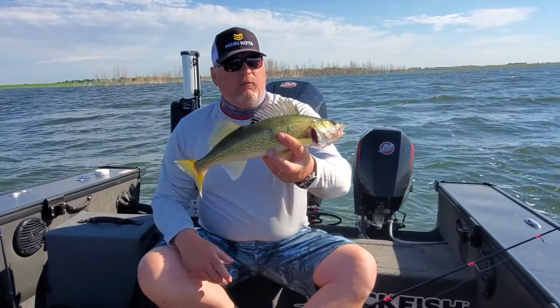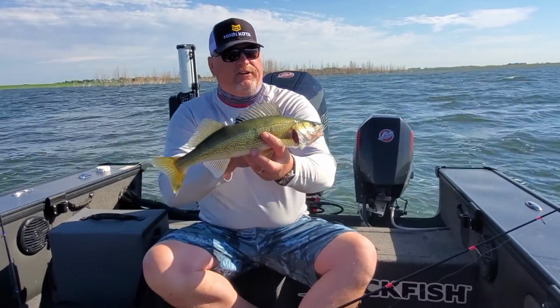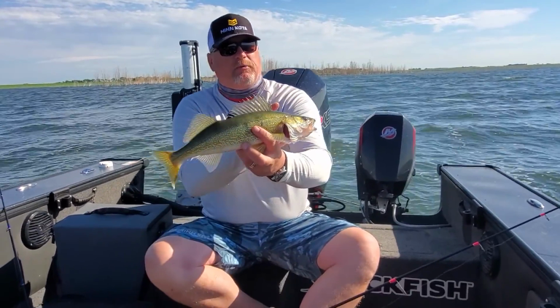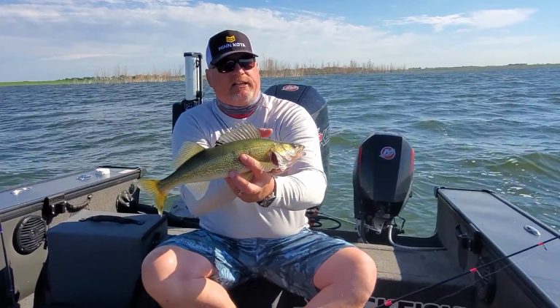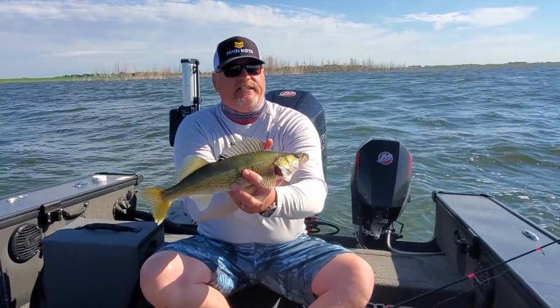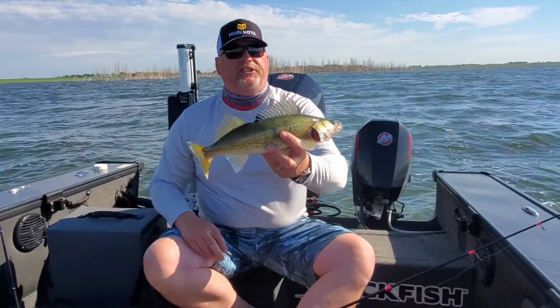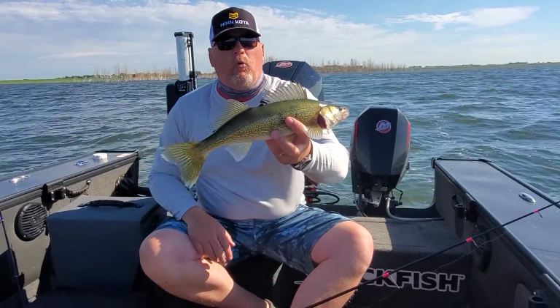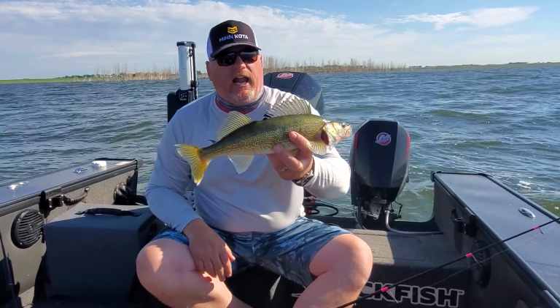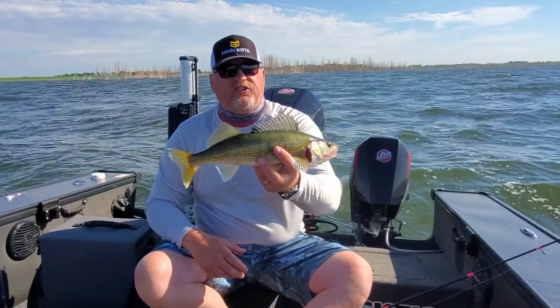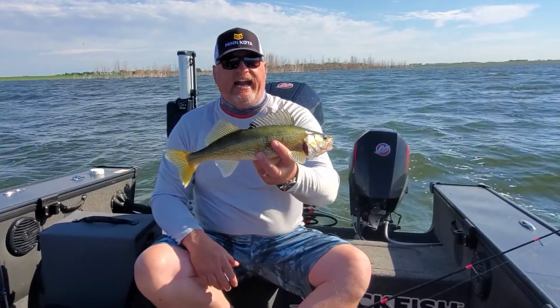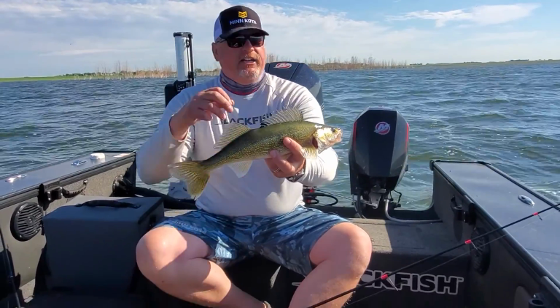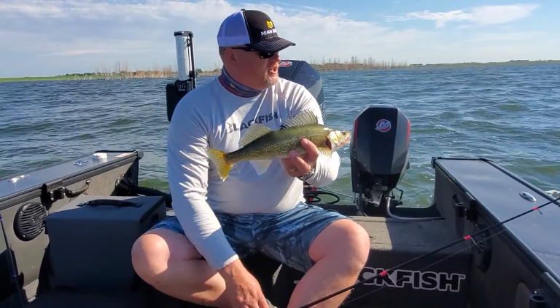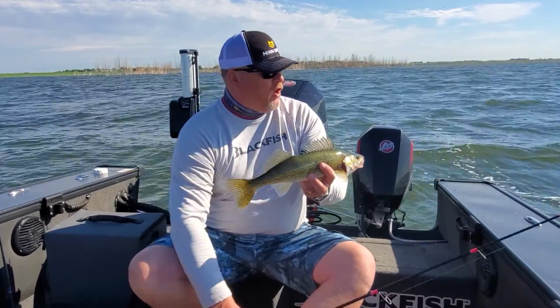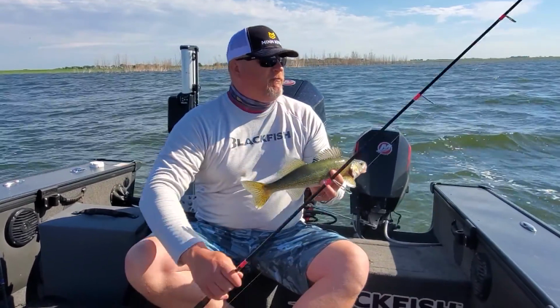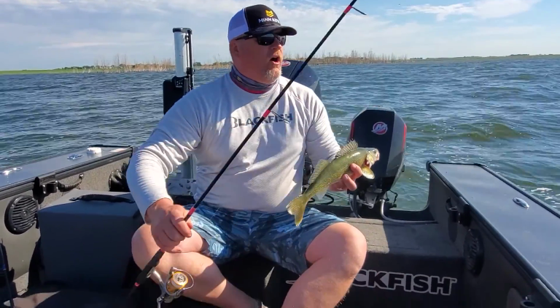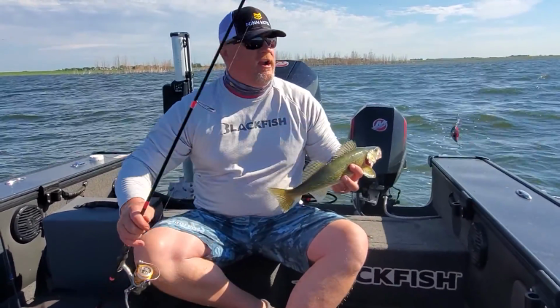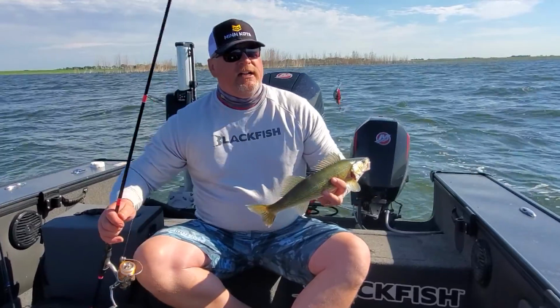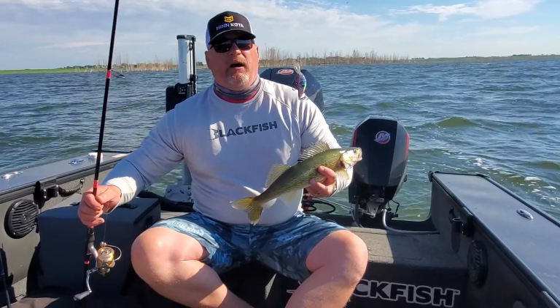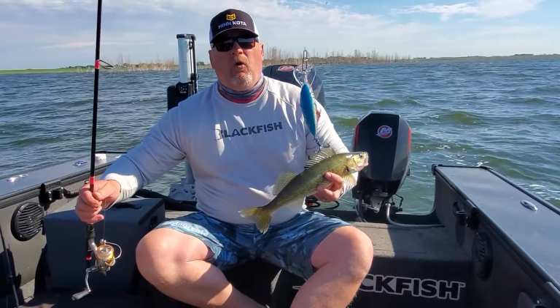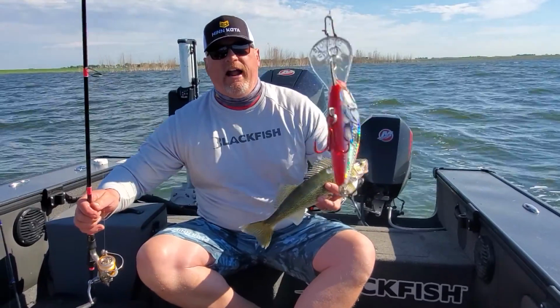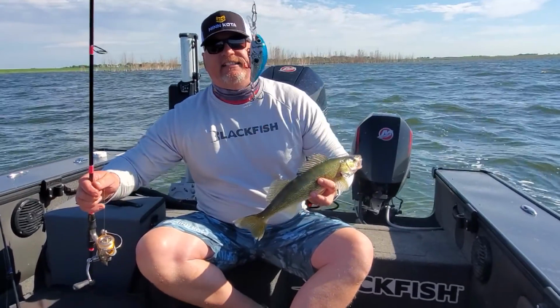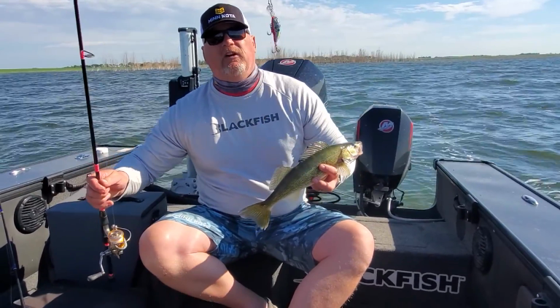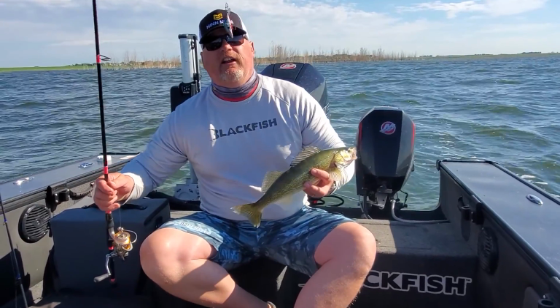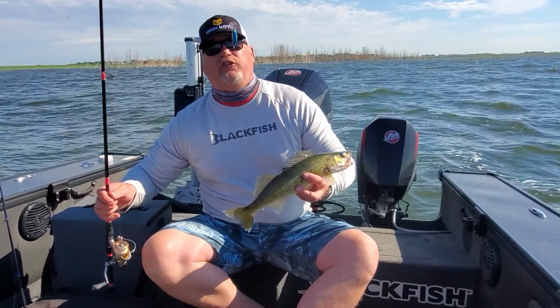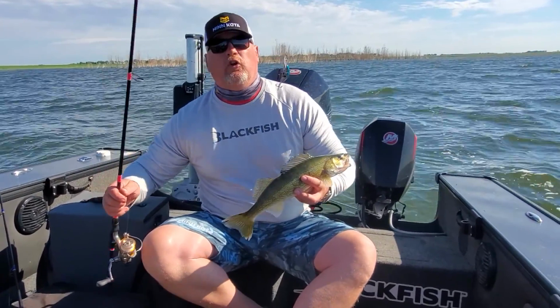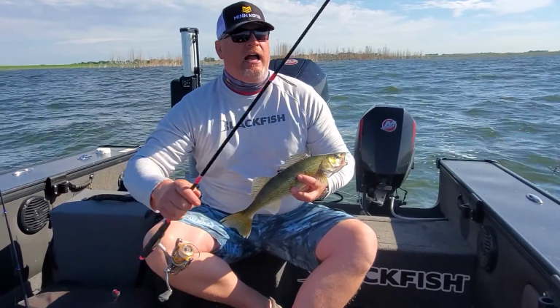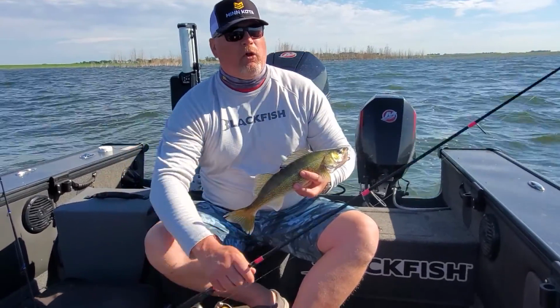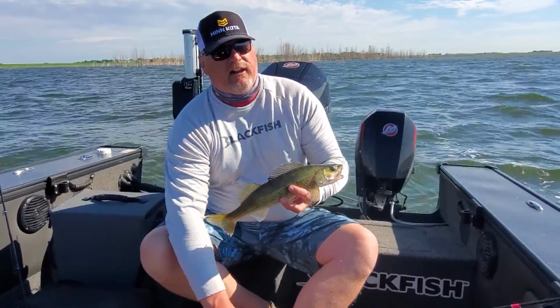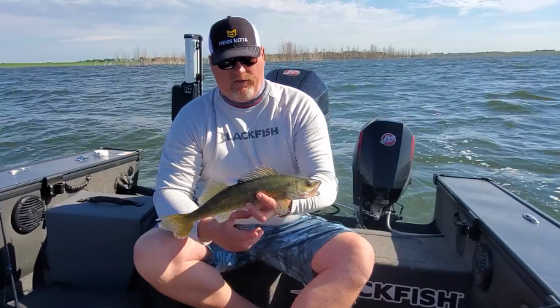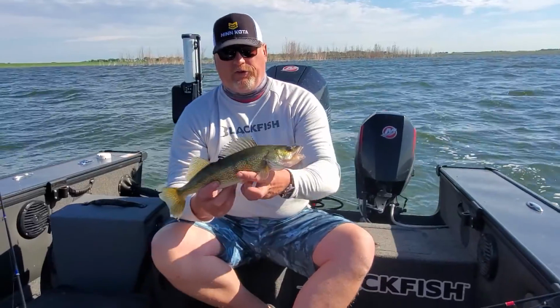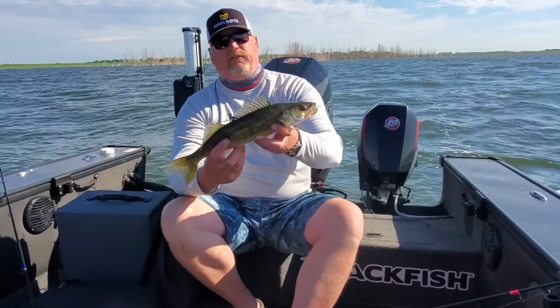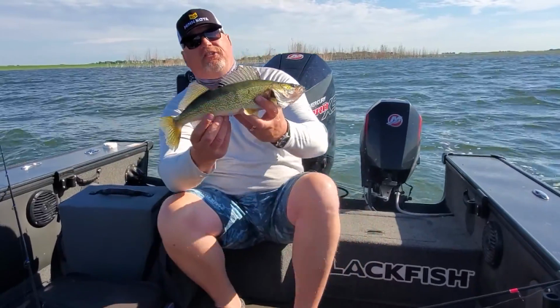What we're doing is we're actually fishing some shallow weed lines today using a small number four Selmo Hornet. This is a really, really versatile lure. I pull them with lead core and they're also great for casting.